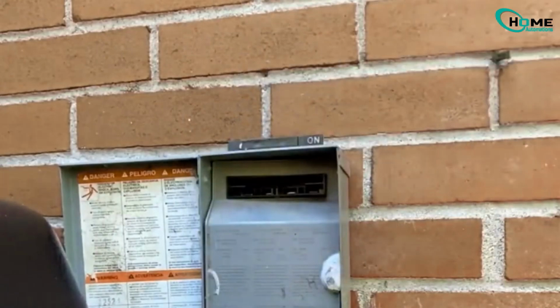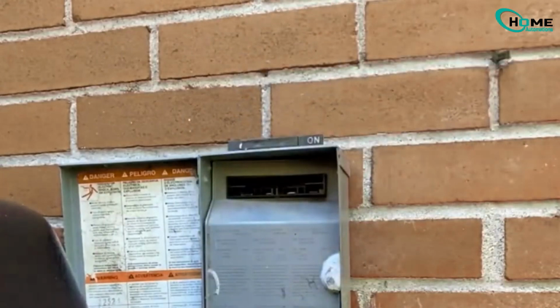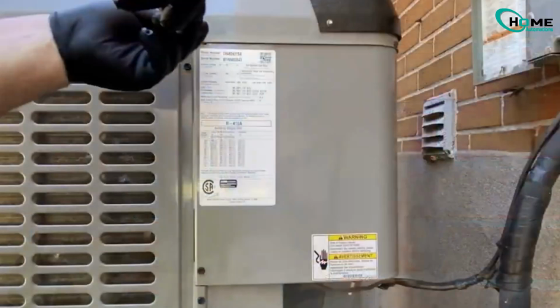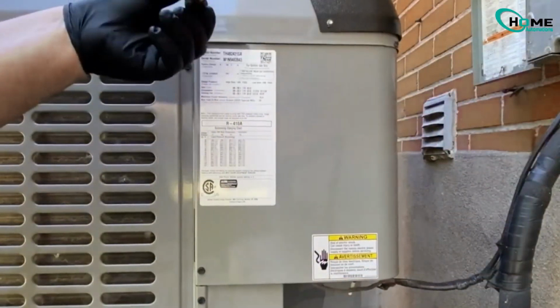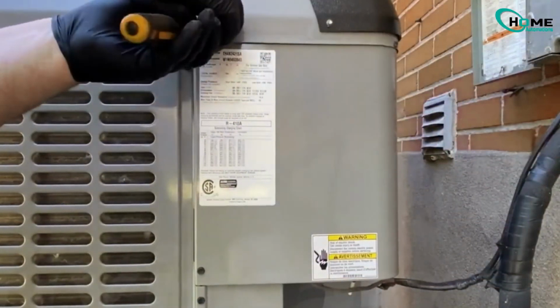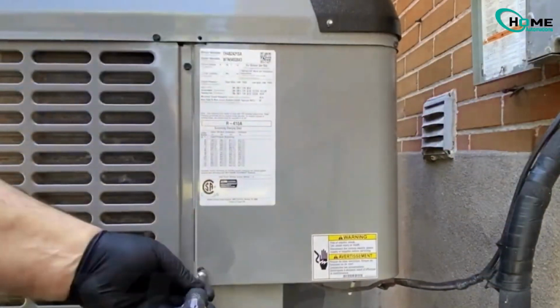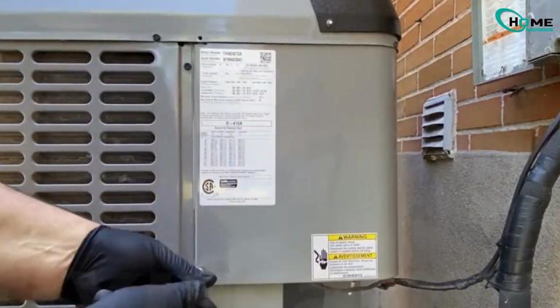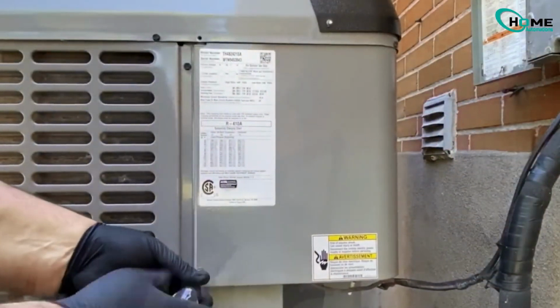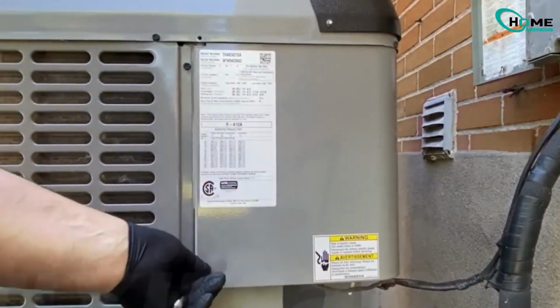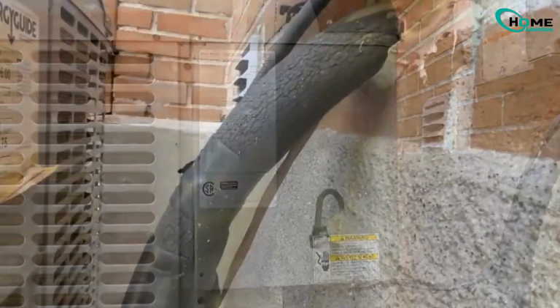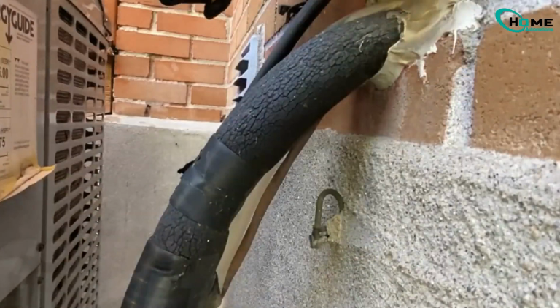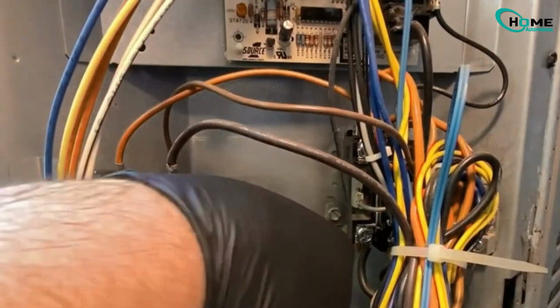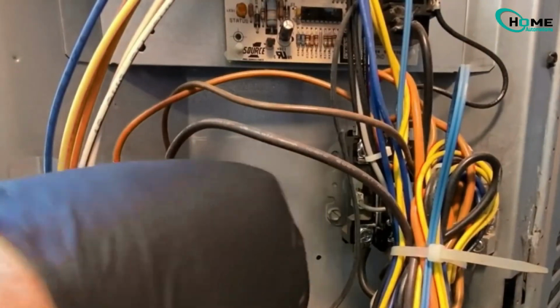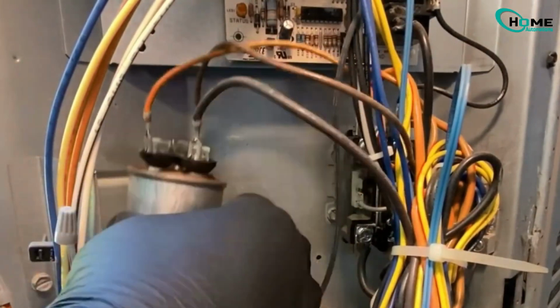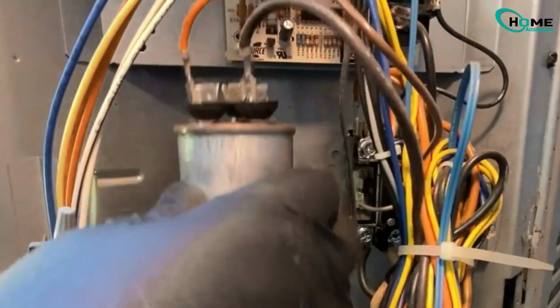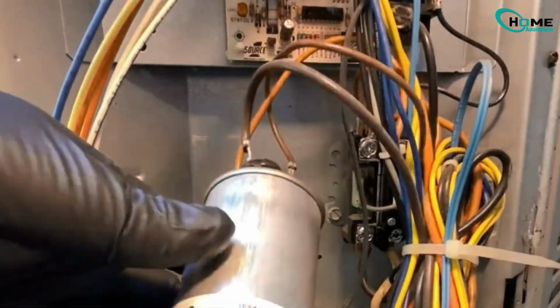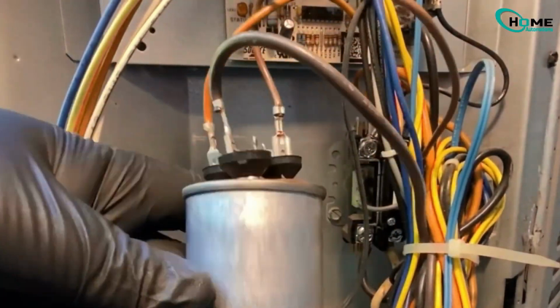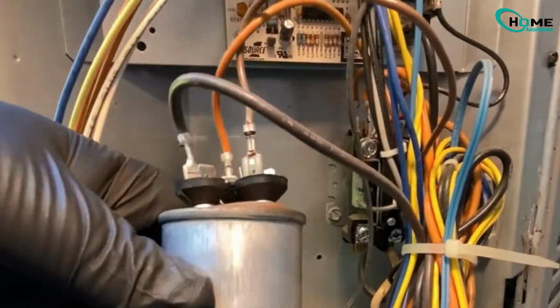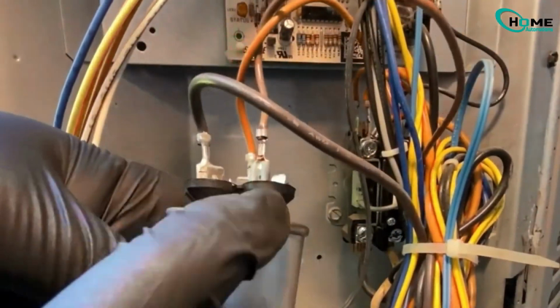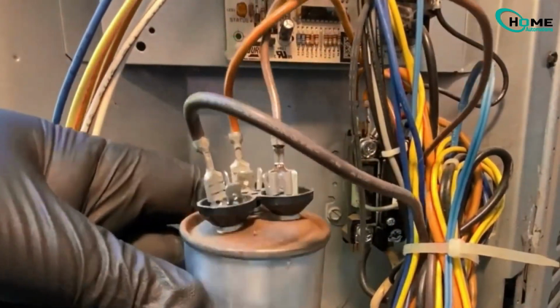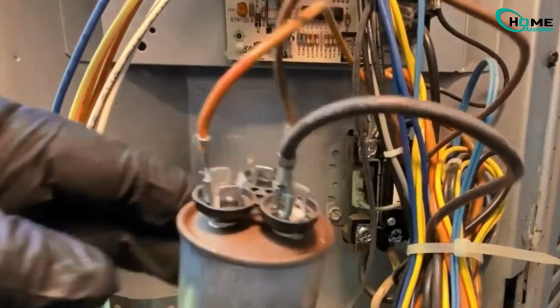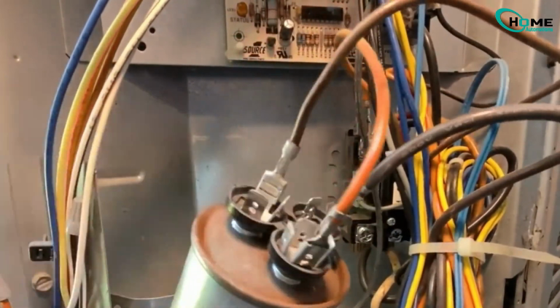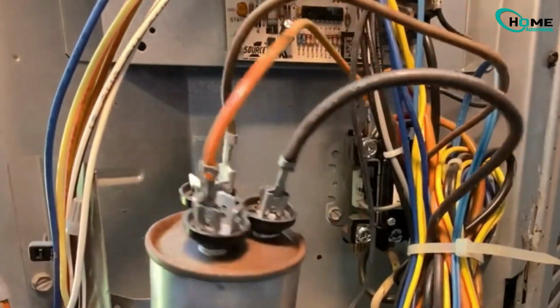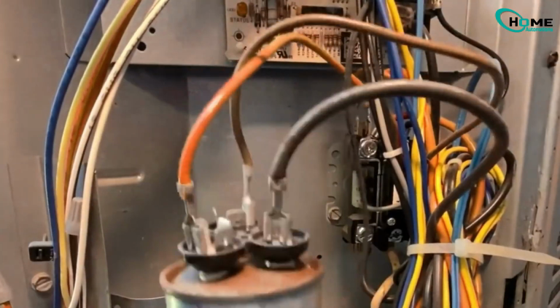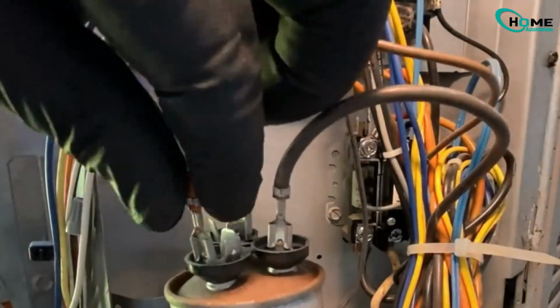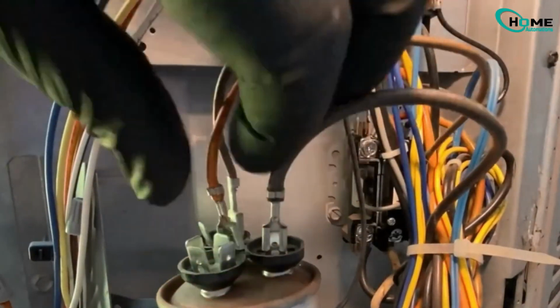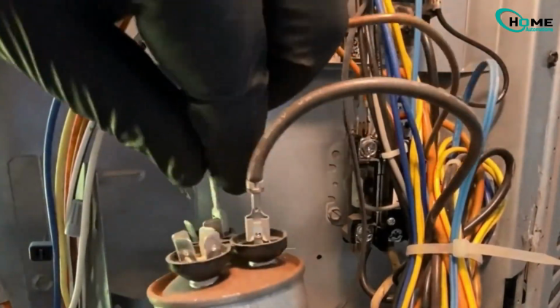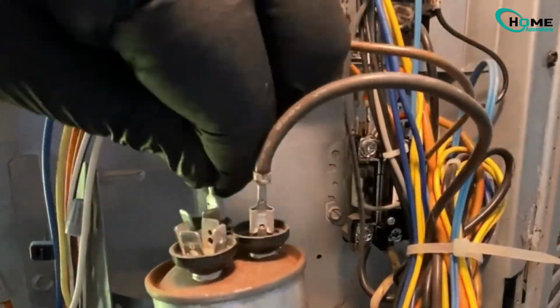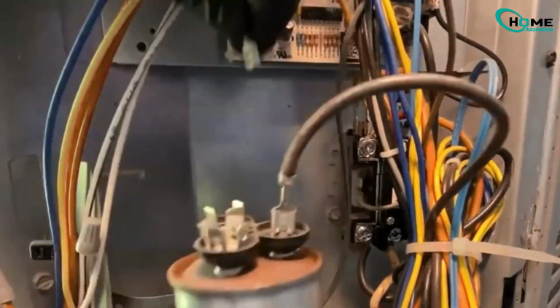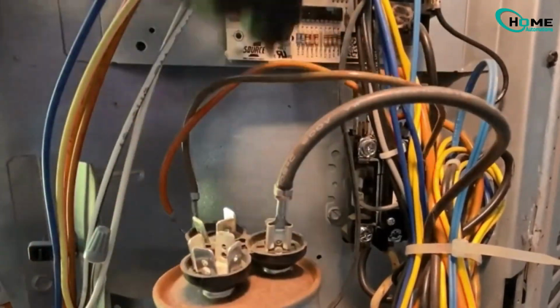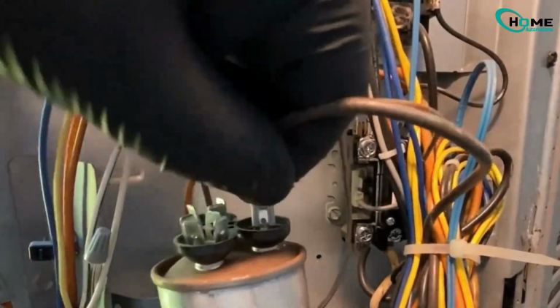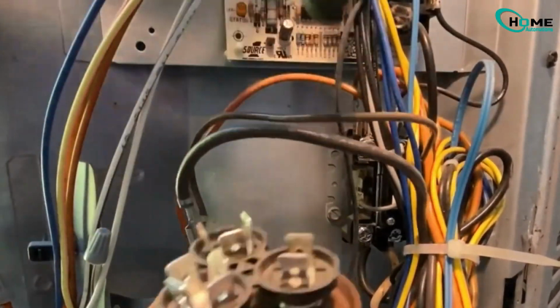Next, remove the cover to access the capacitor inside the unit. Before removing the capacitor, make a note of where each wire goes. Even better, take a photo with your phone so there's no confusion when installing the new one.